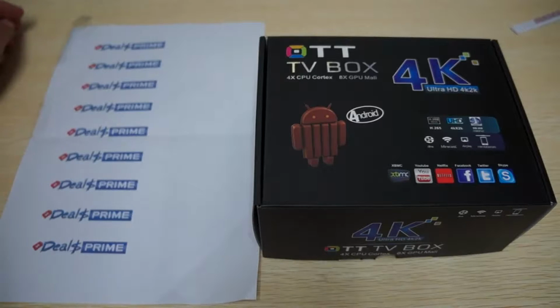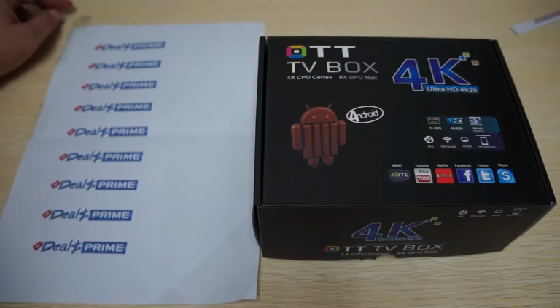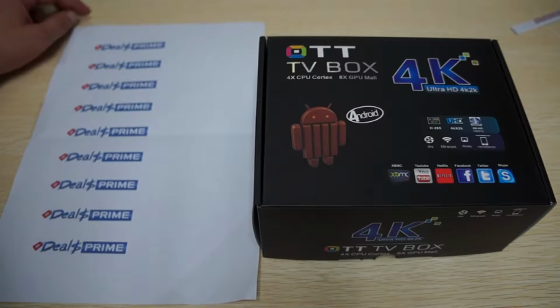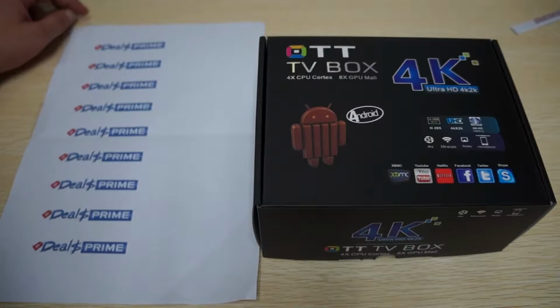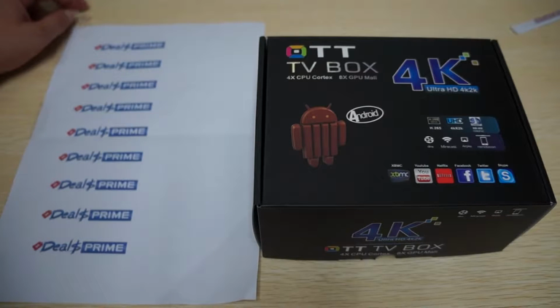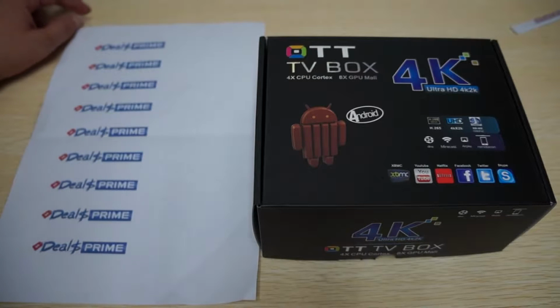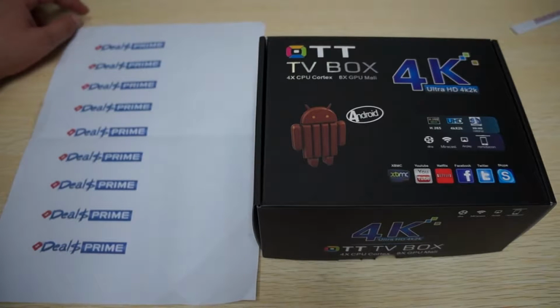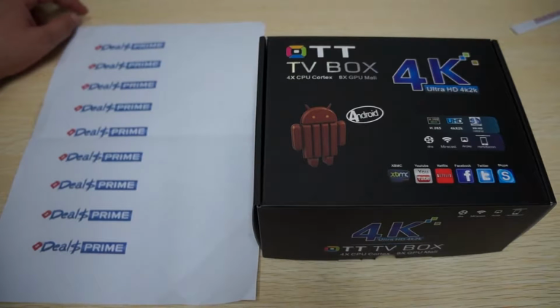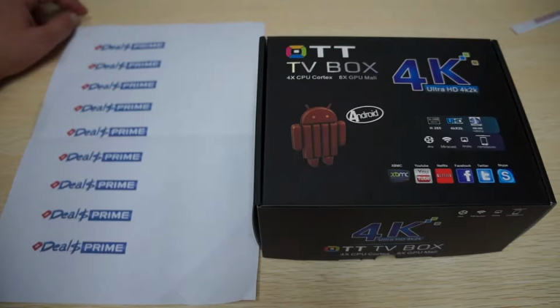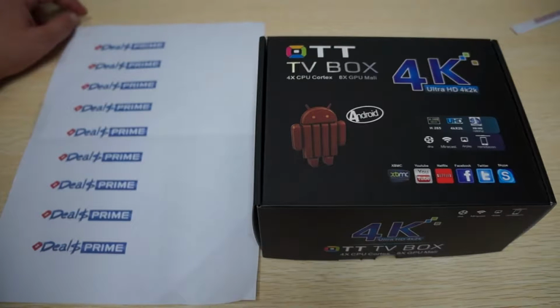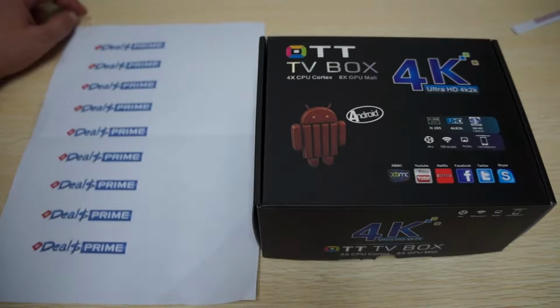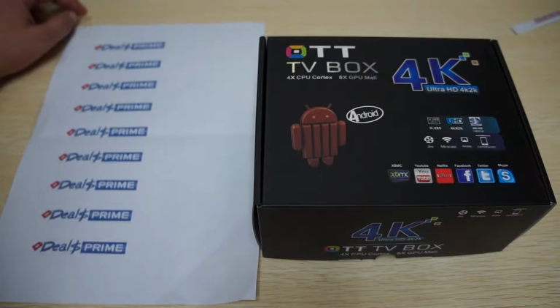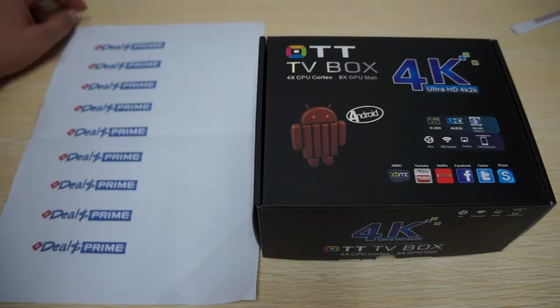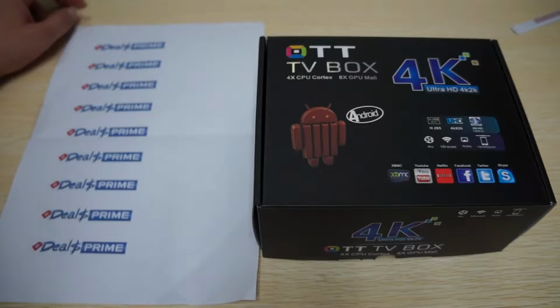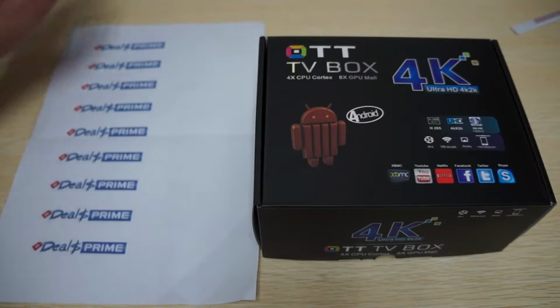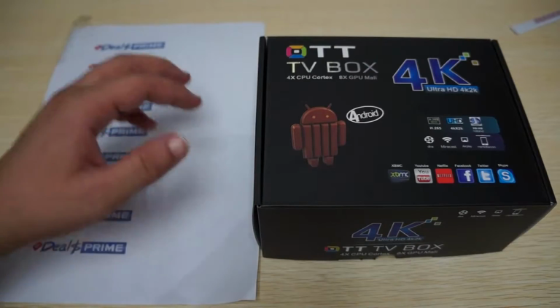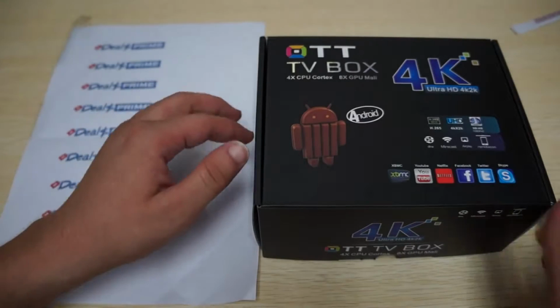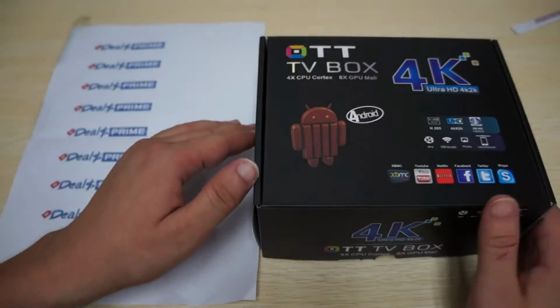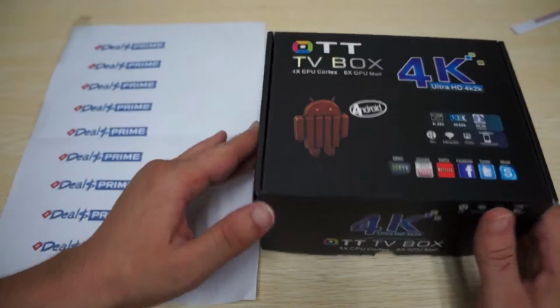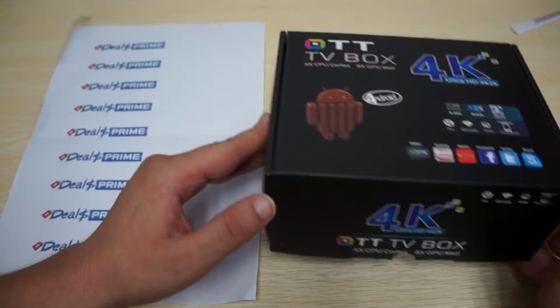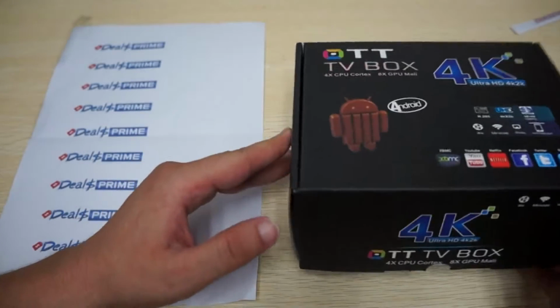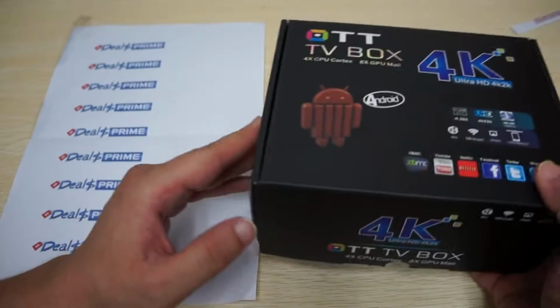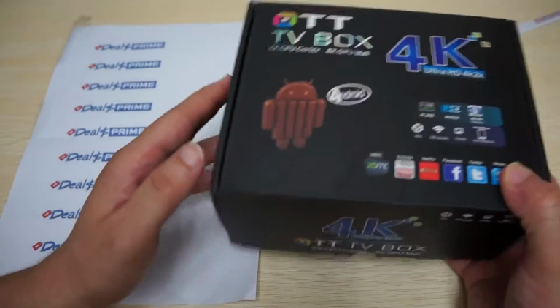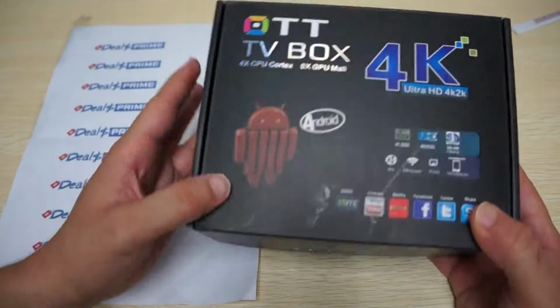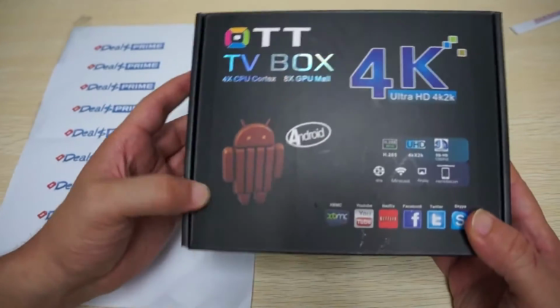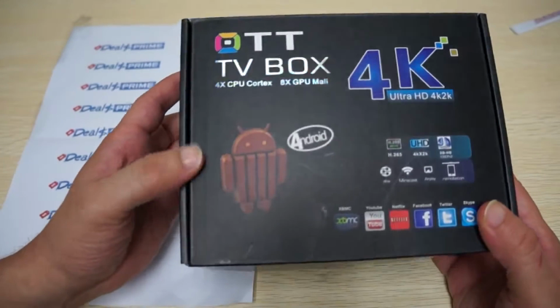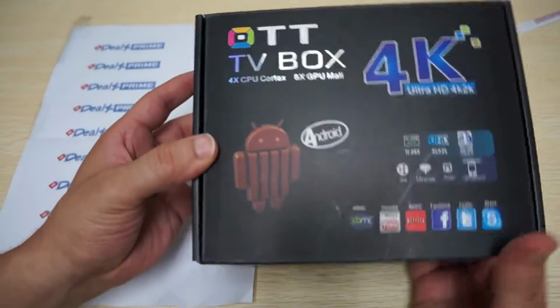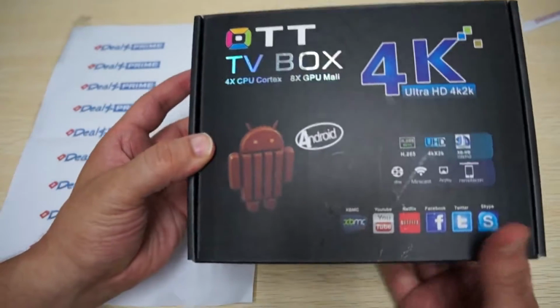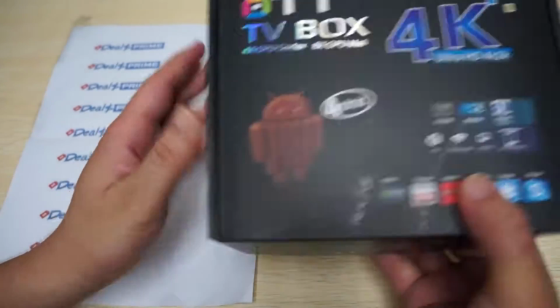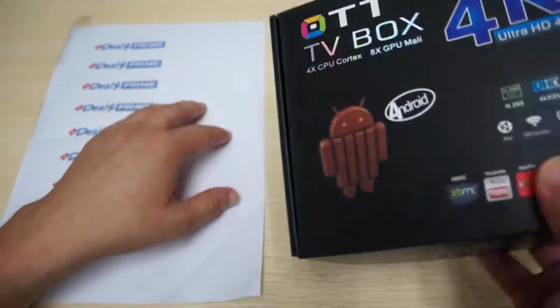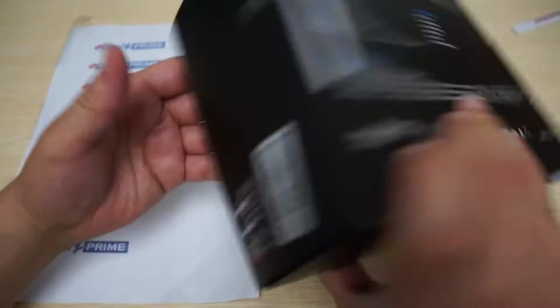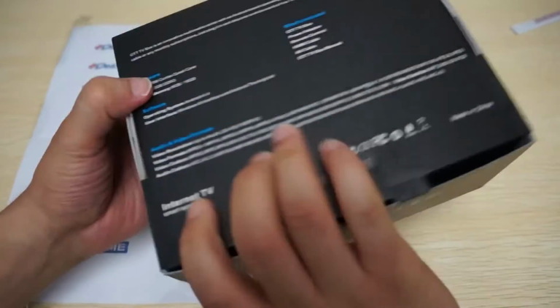Hello YouTubers and welcome to the DiosPrime.com review channel. Today we're going to be doing a really special unboxing review for our Rockchip RK3288 CPU TV box.